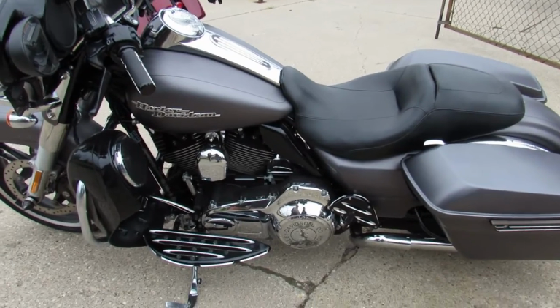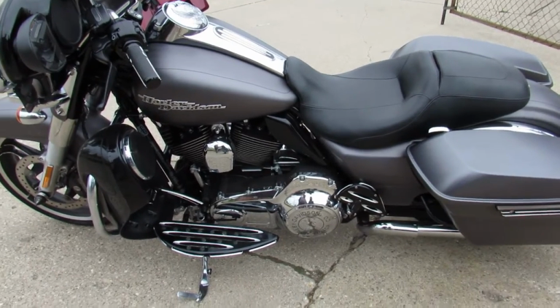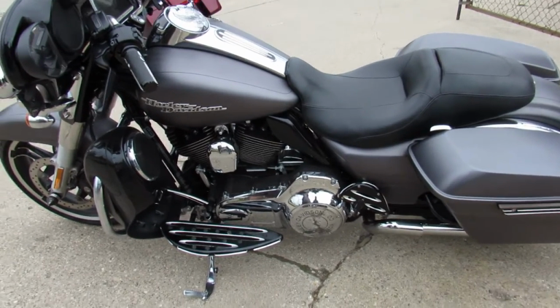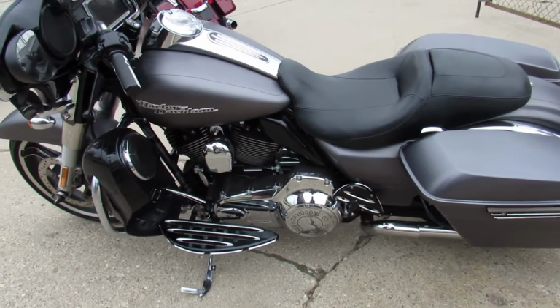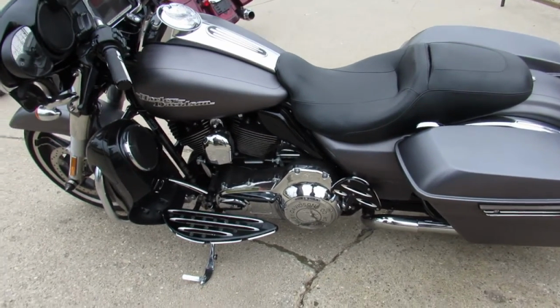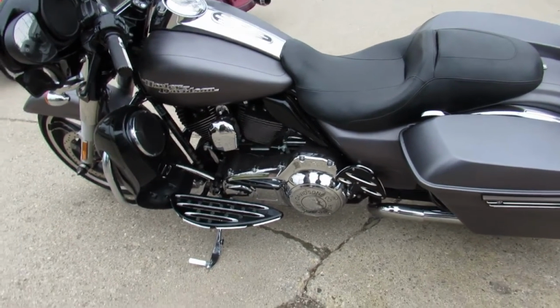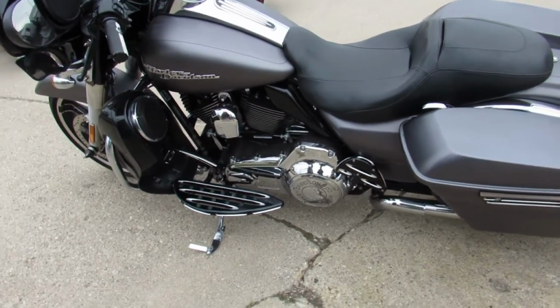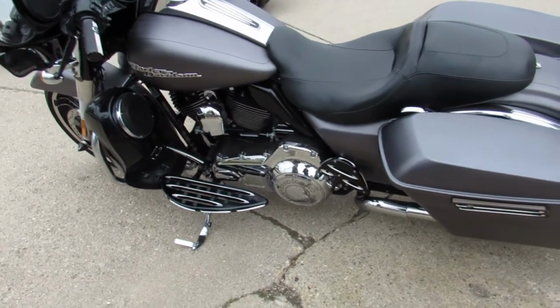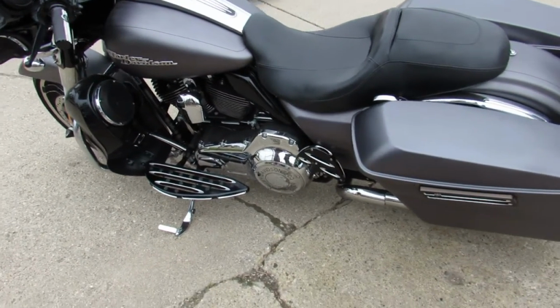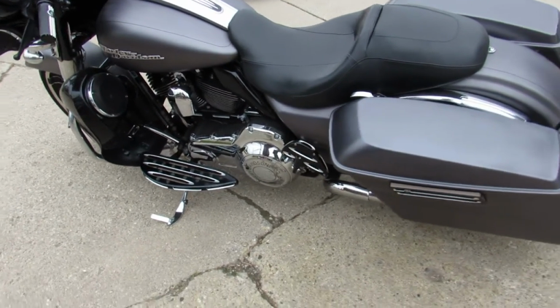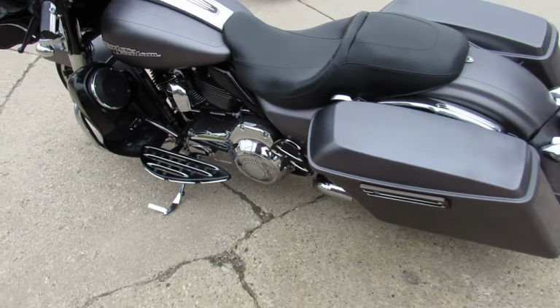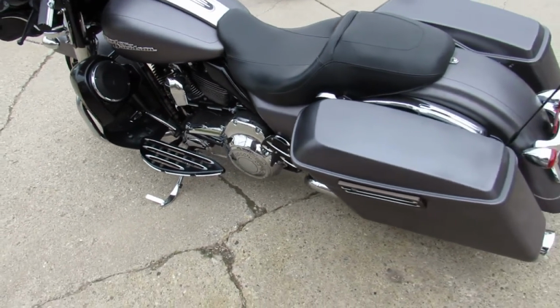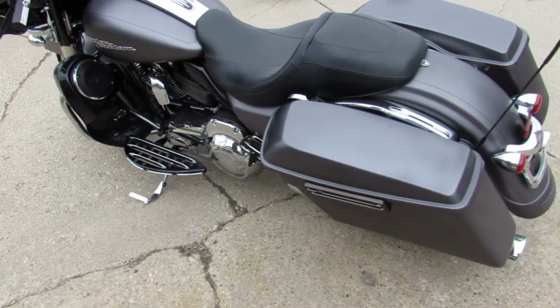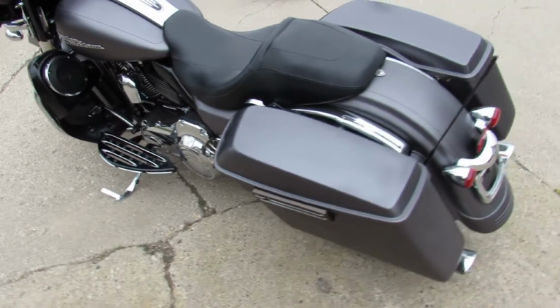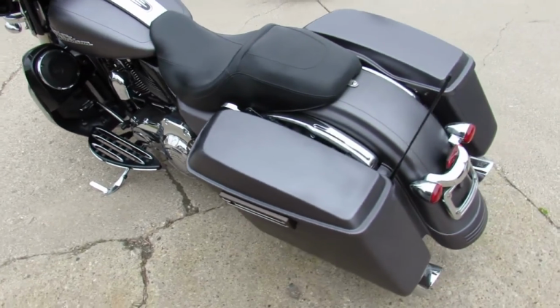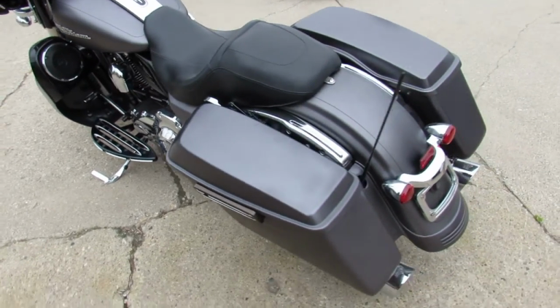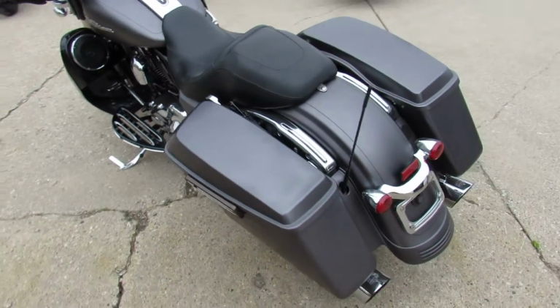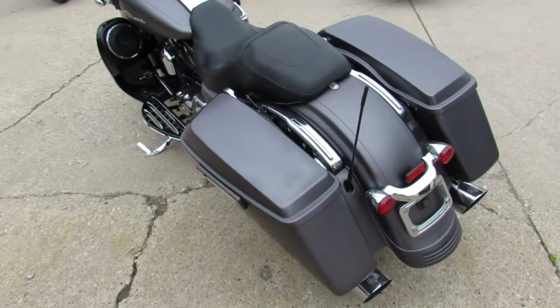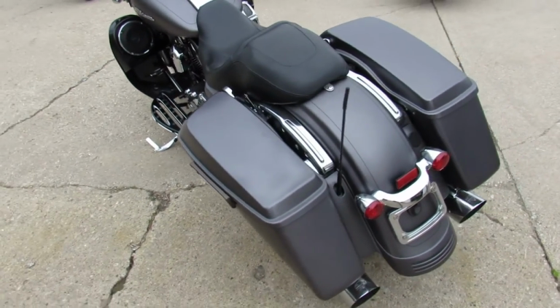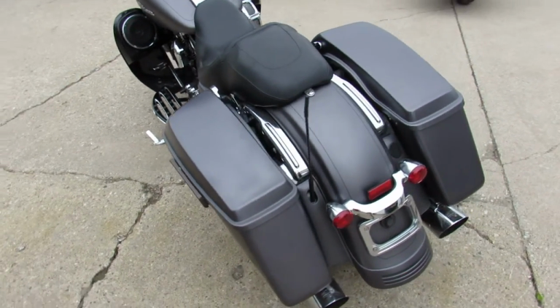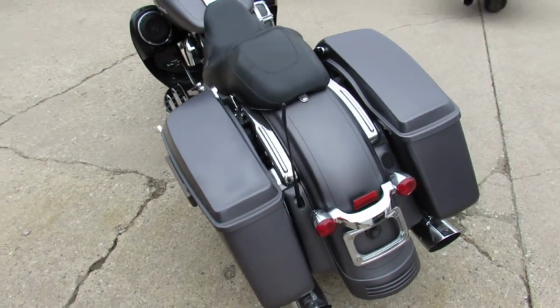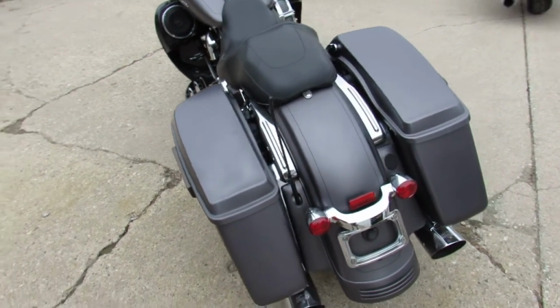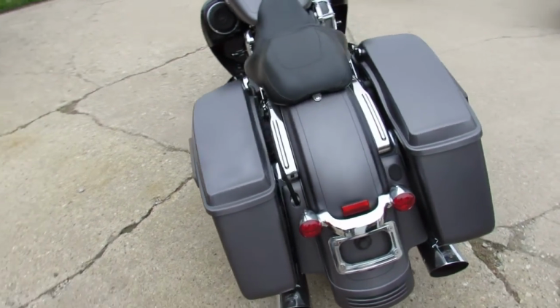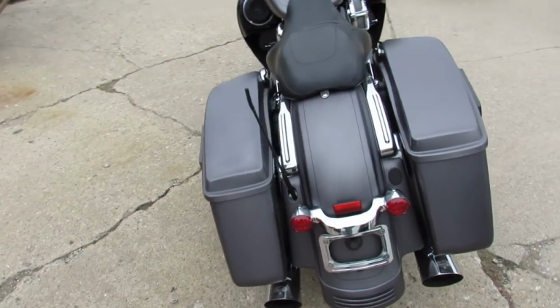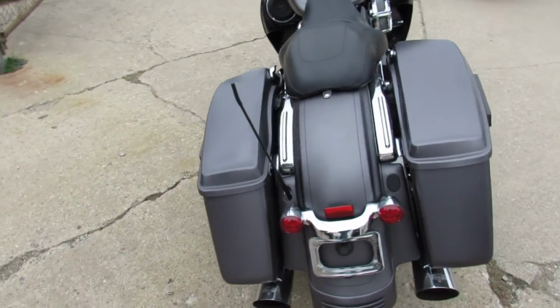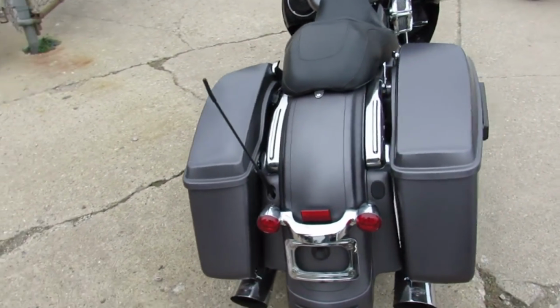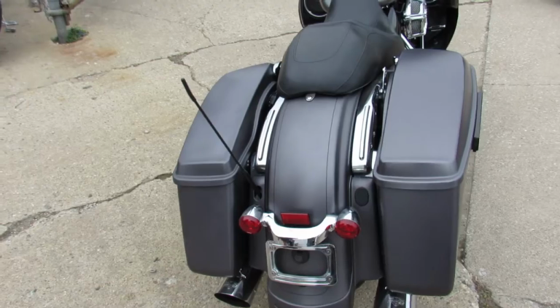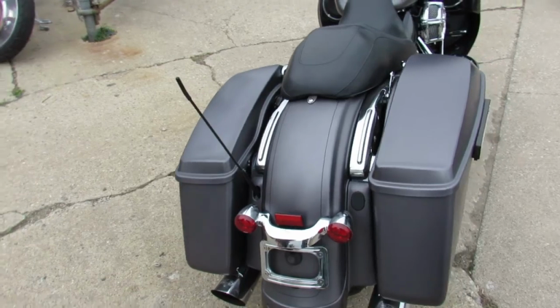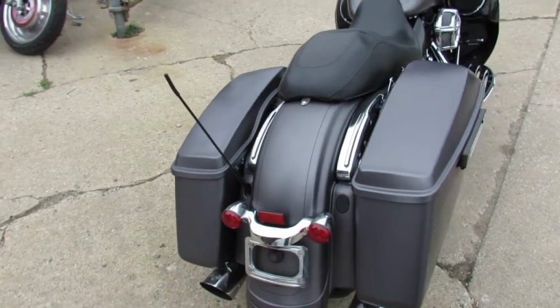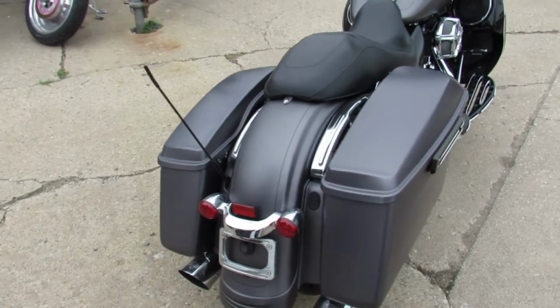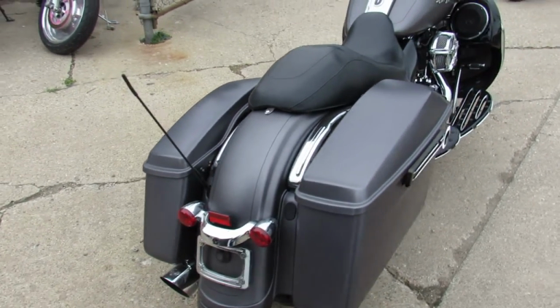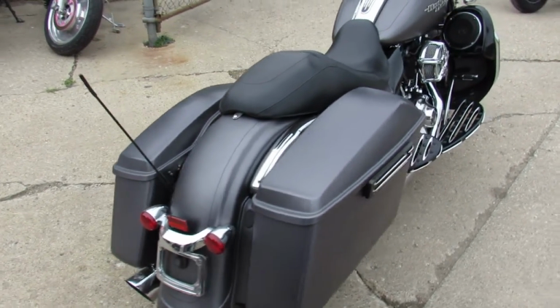Hey guys, ApprovalPowerSports.com here doing some videos on some bikes that are just getting in the showroom. This one here is a 2016 Harley Street Glide Special for sale. Comes in the denim gray with all the extras.